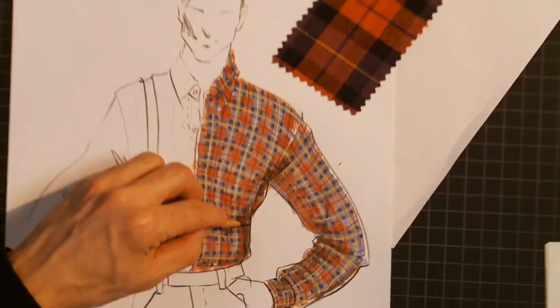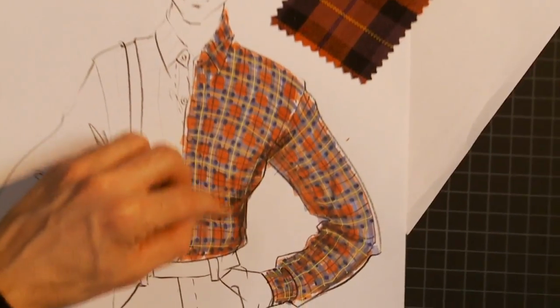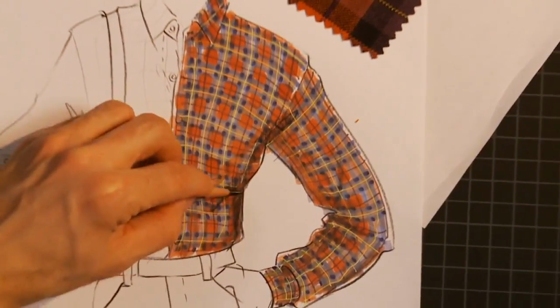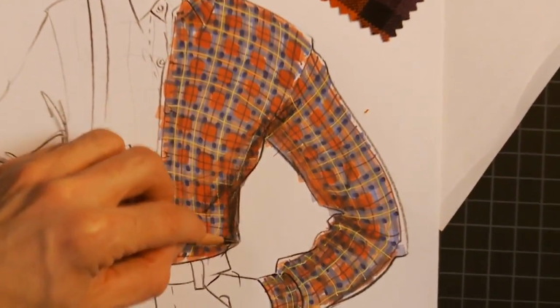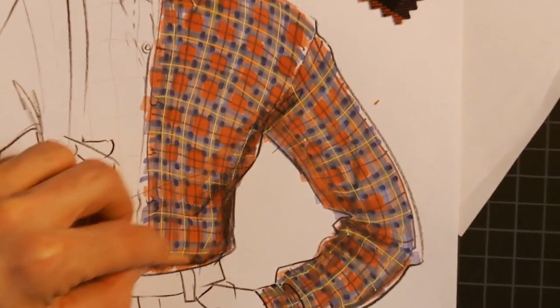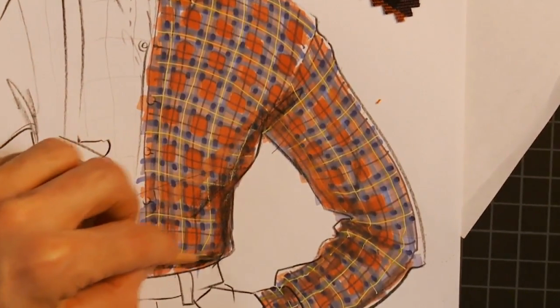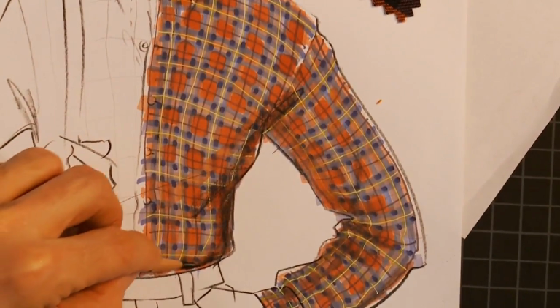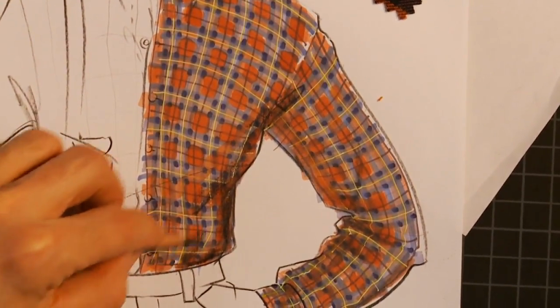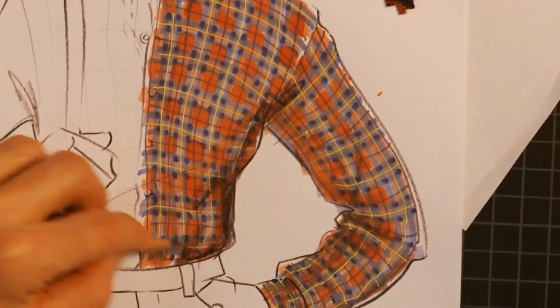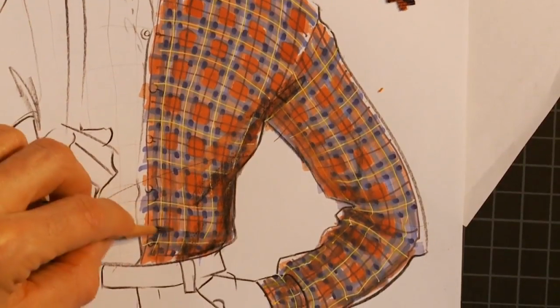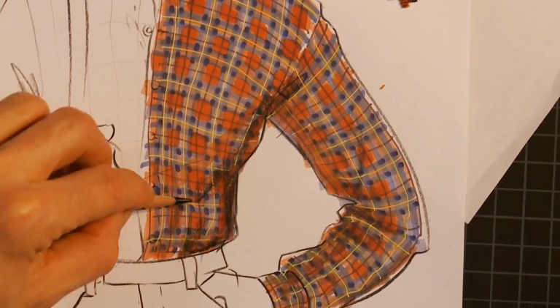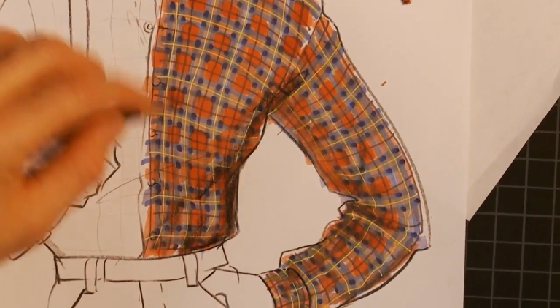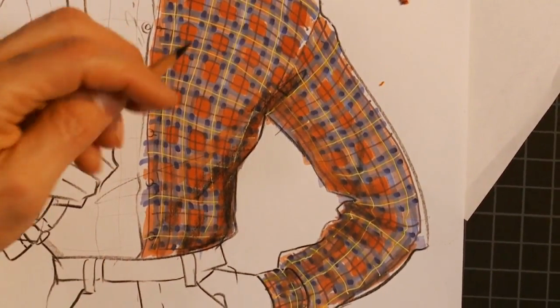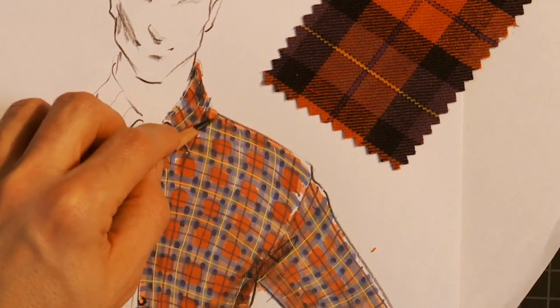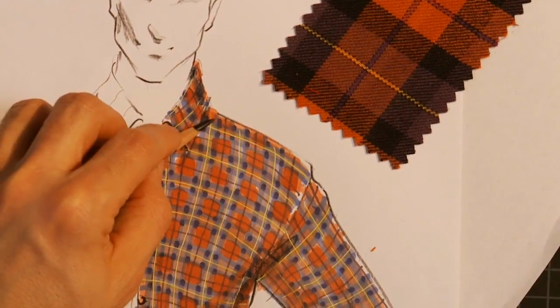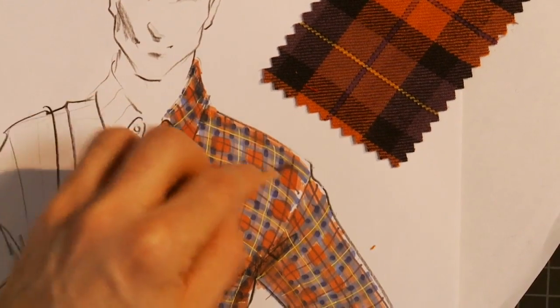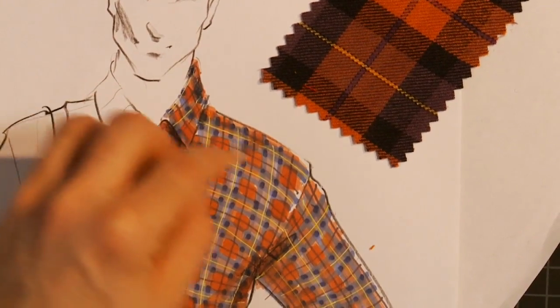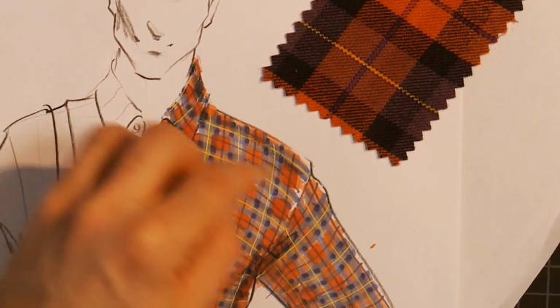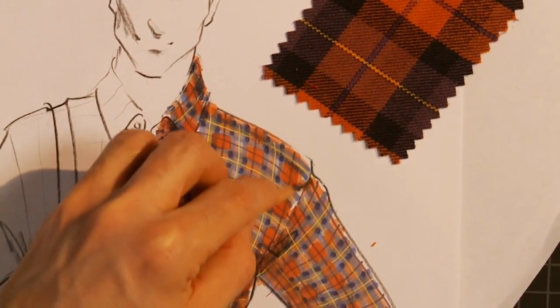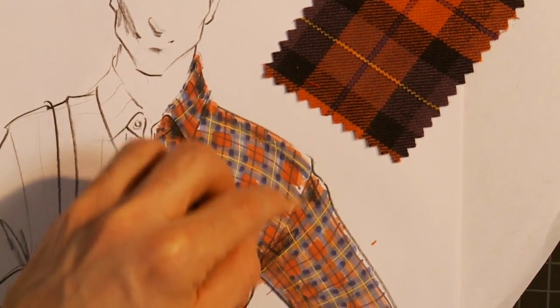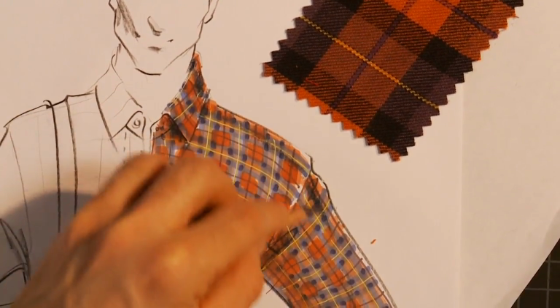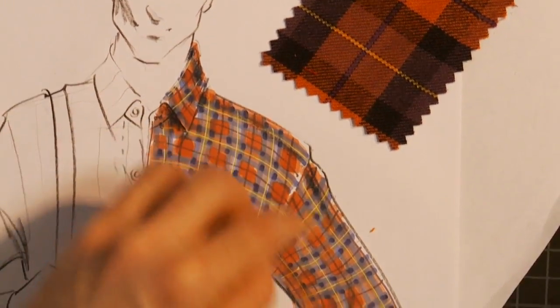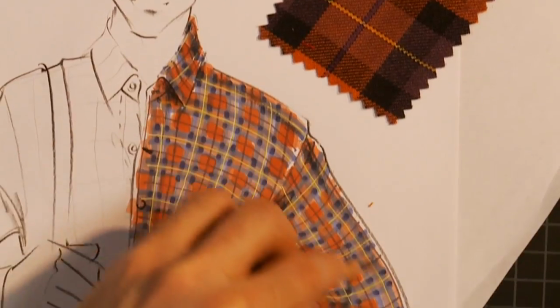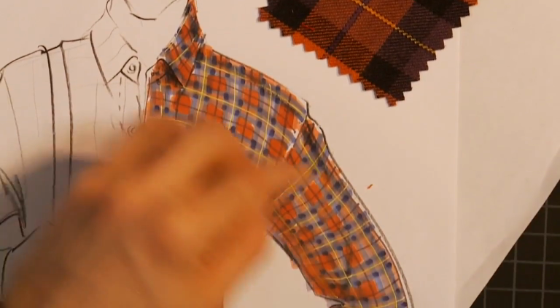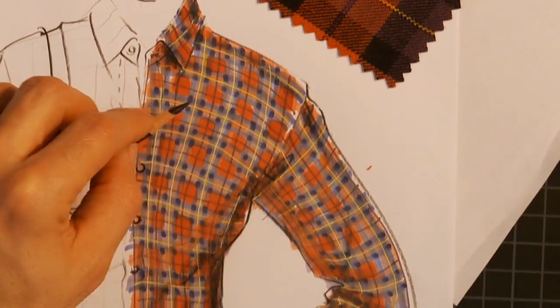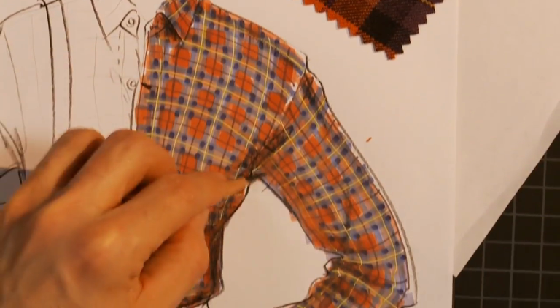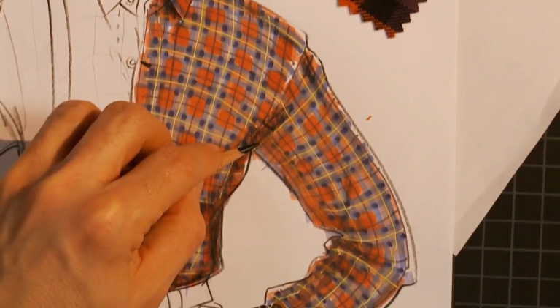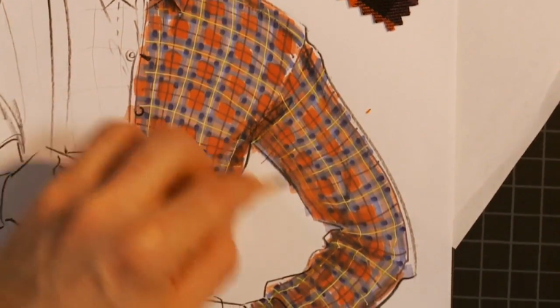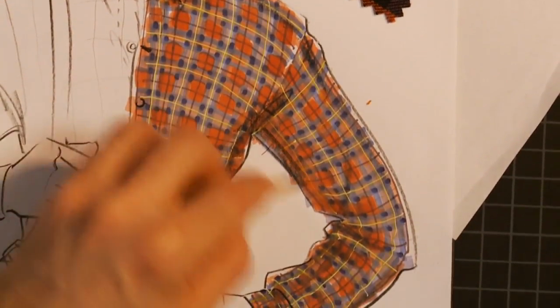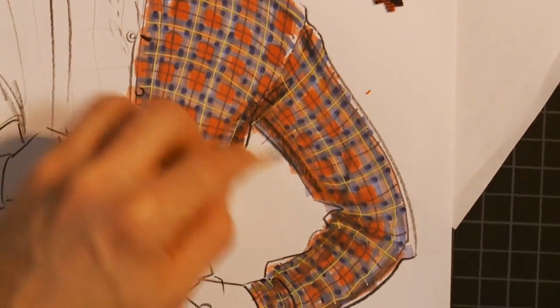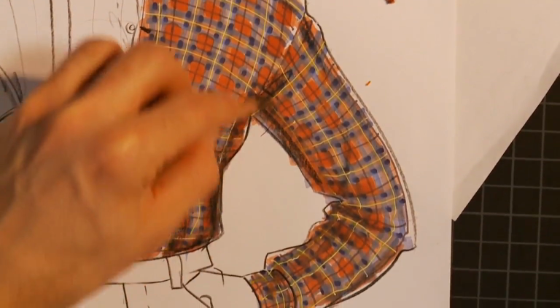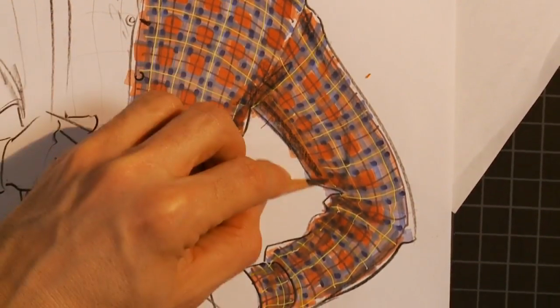You'll also learn tricks on how to shade the illustration for a more polished effect. Learning how to hand render a plaid will make your designs more personal and a lot more interesting than a computer-generated version.